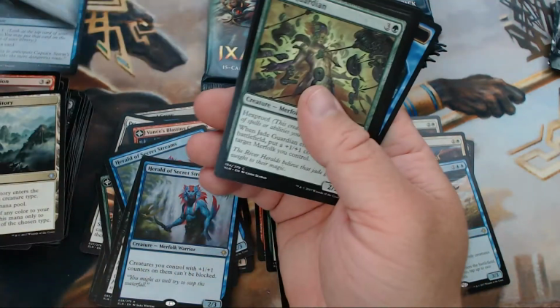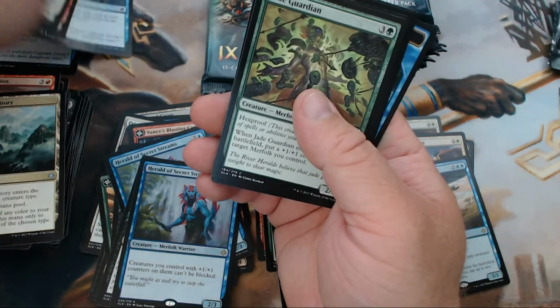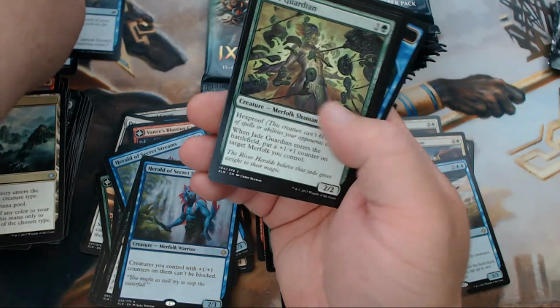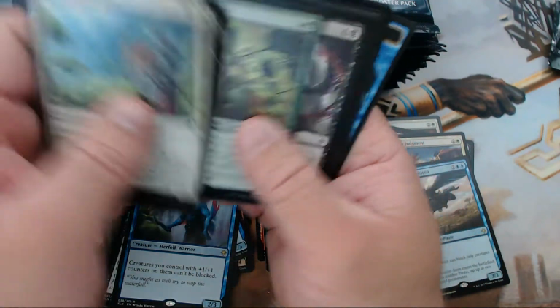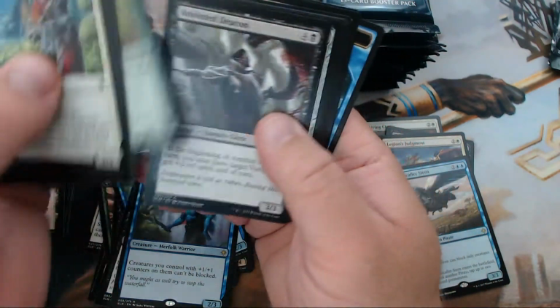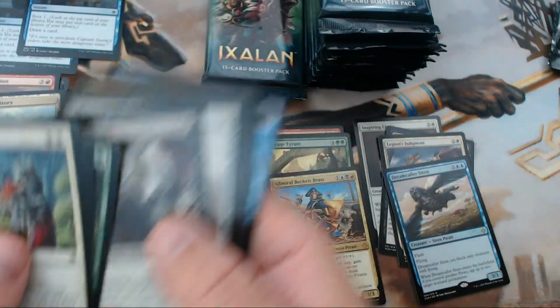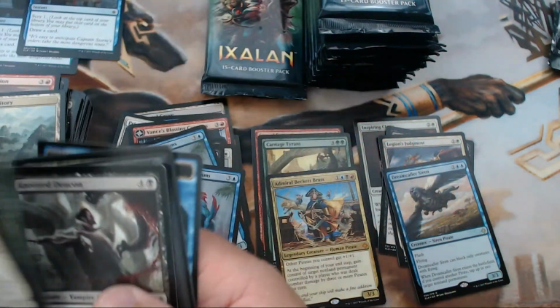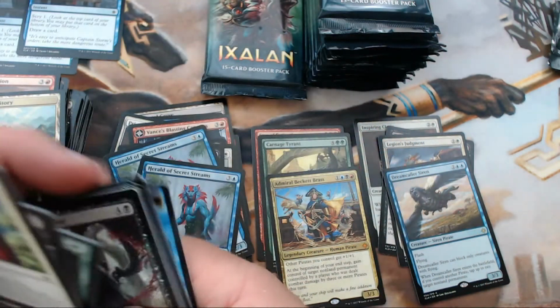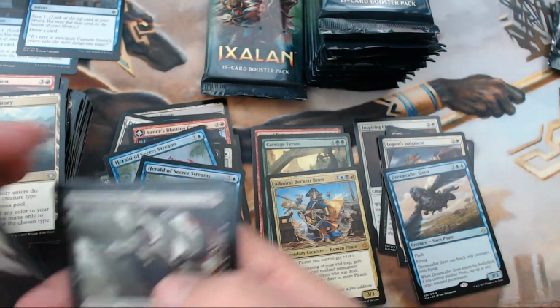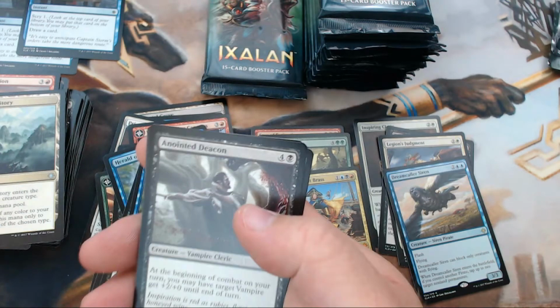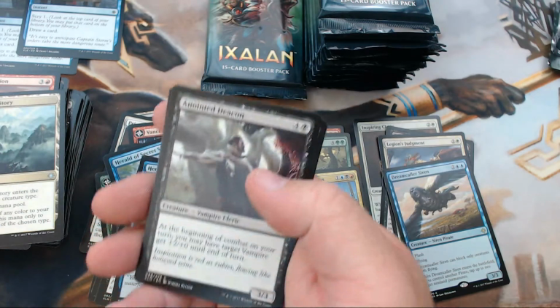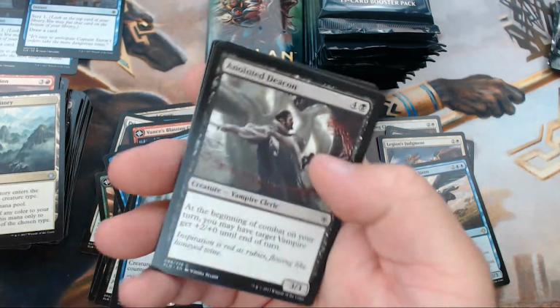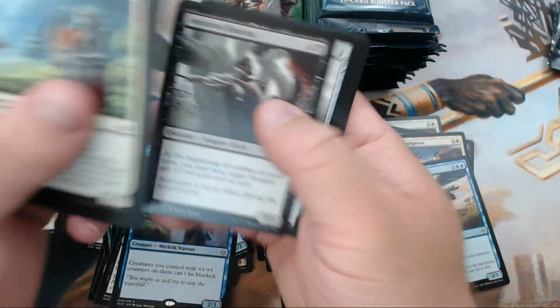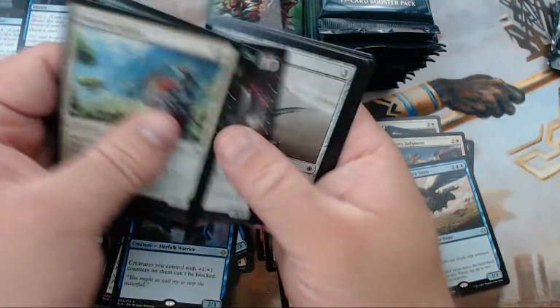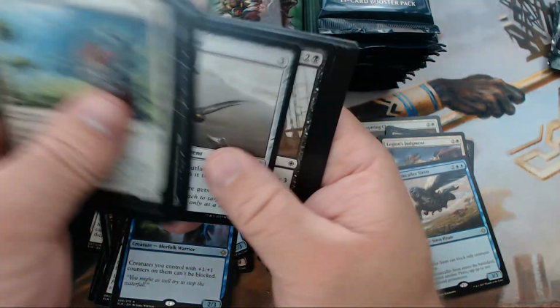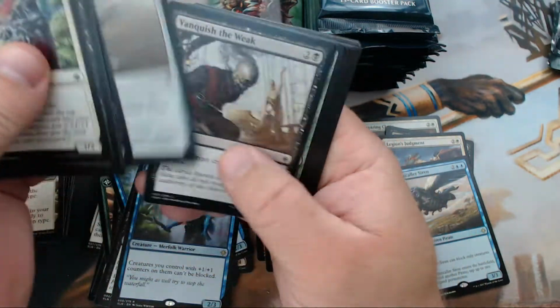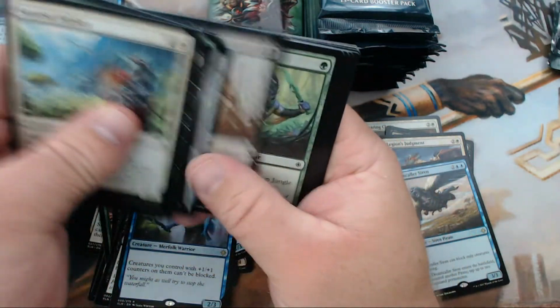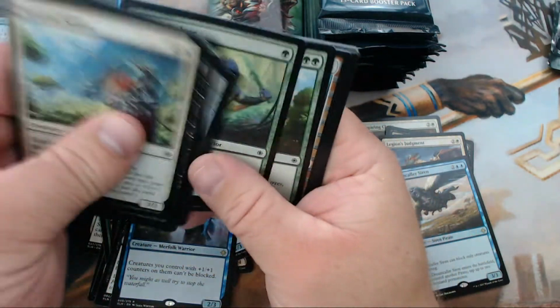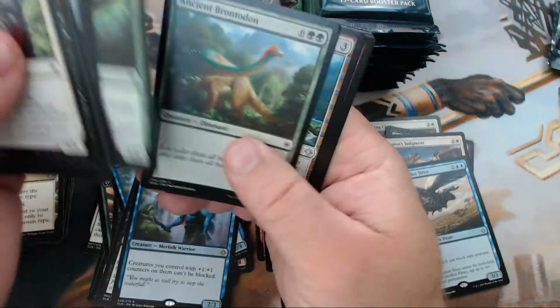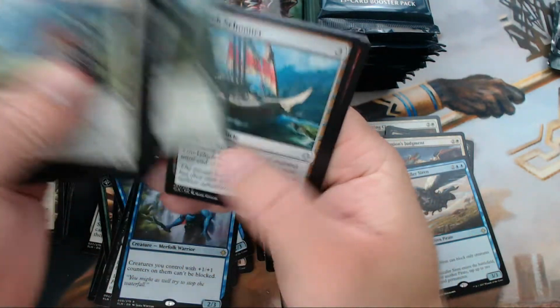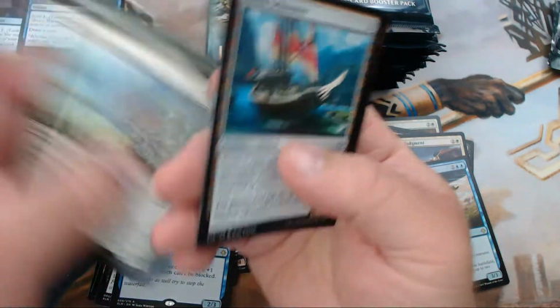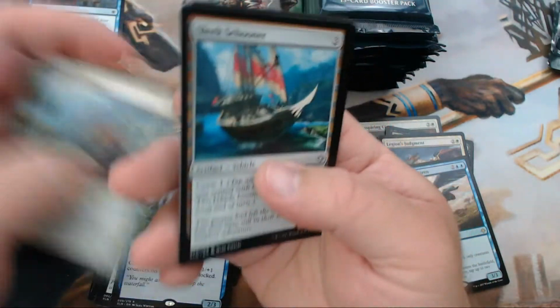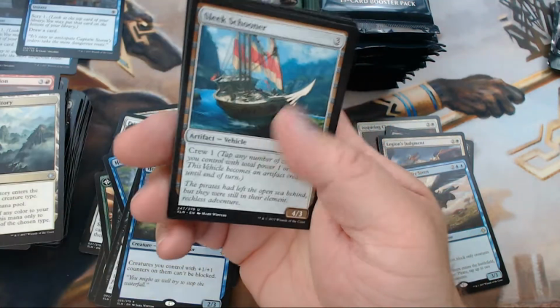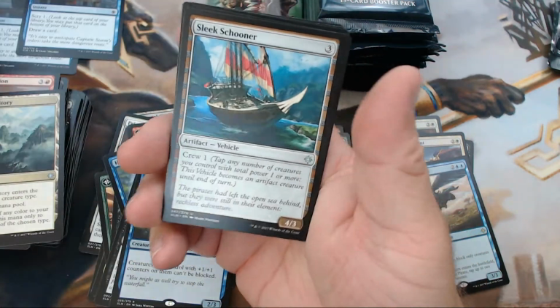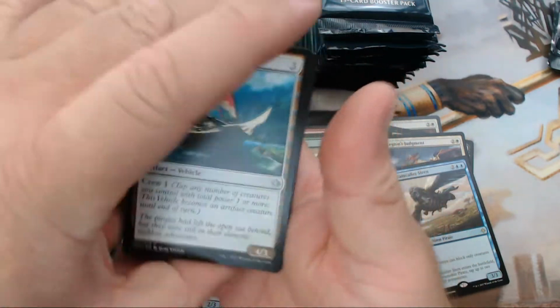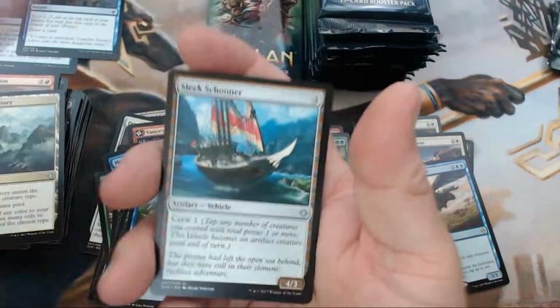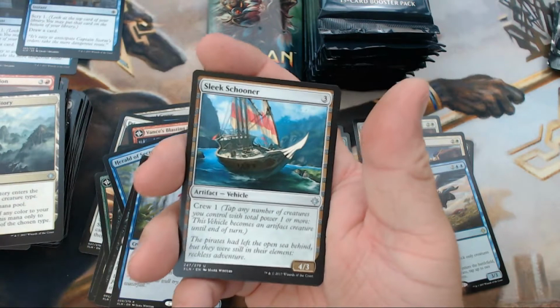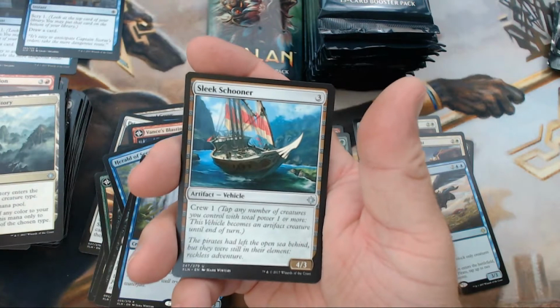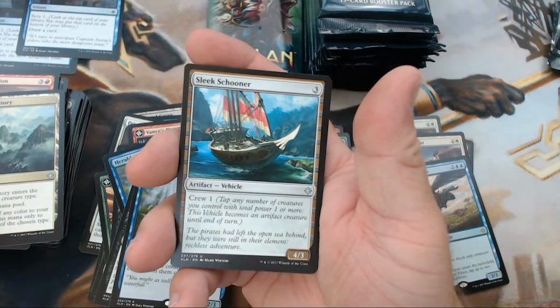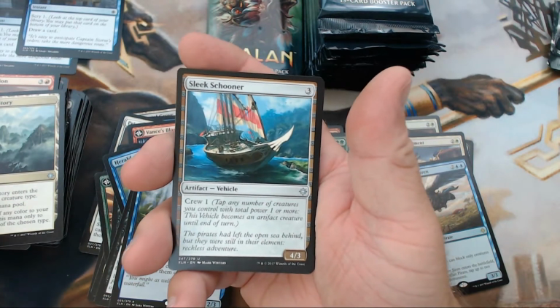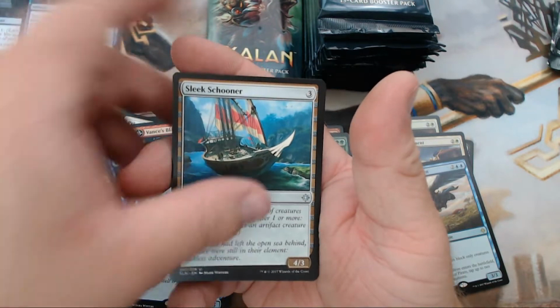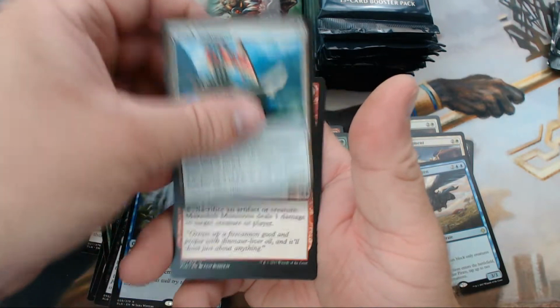Second Opt! Only took us a third of the box. We have a Sleek Schooner.